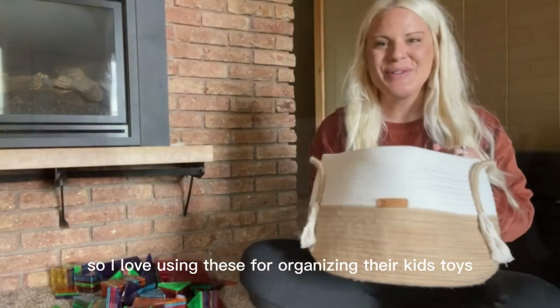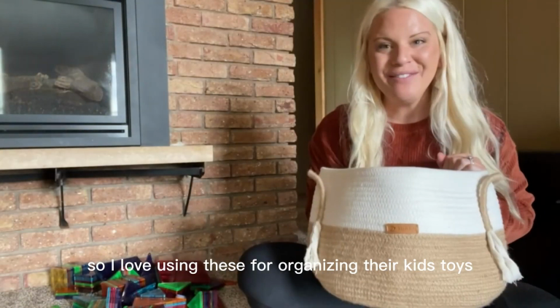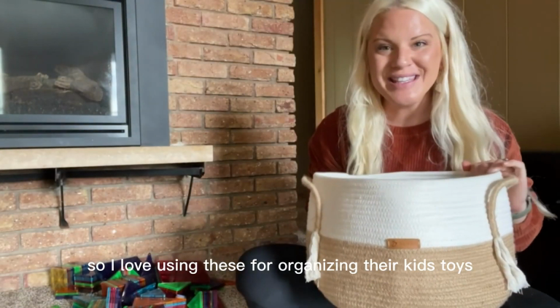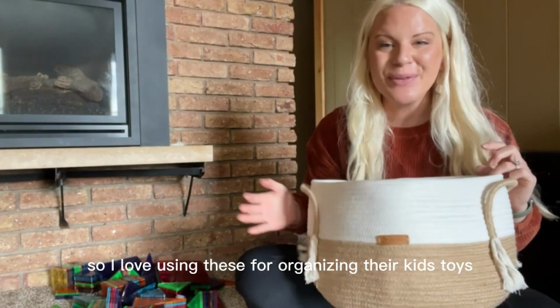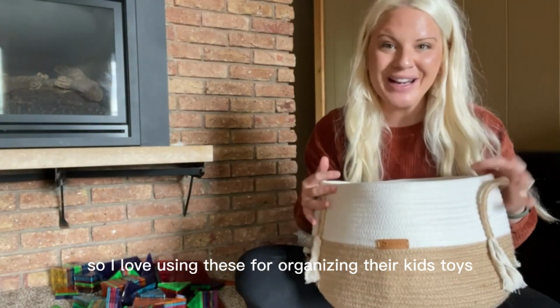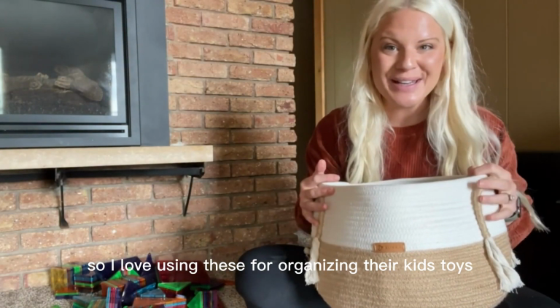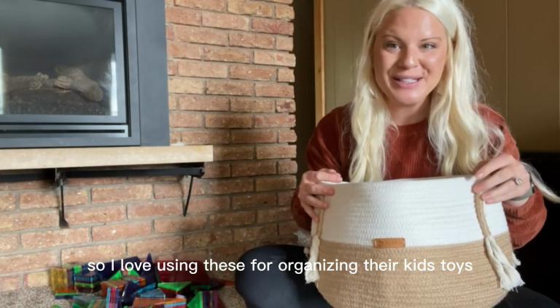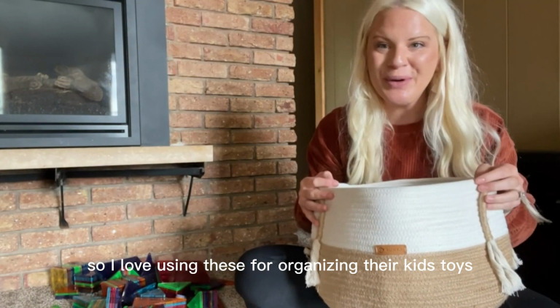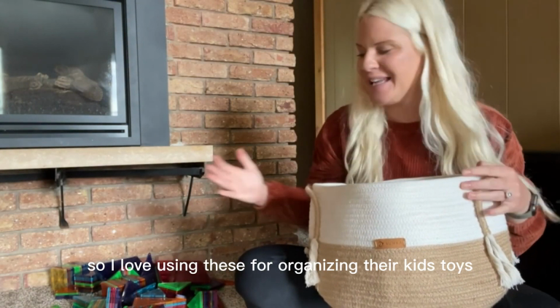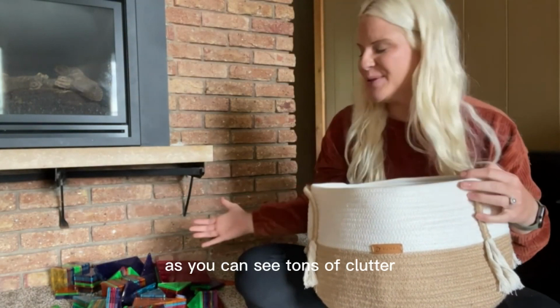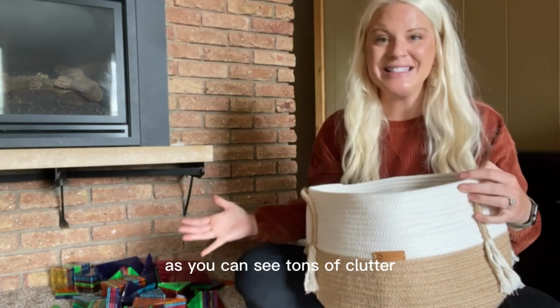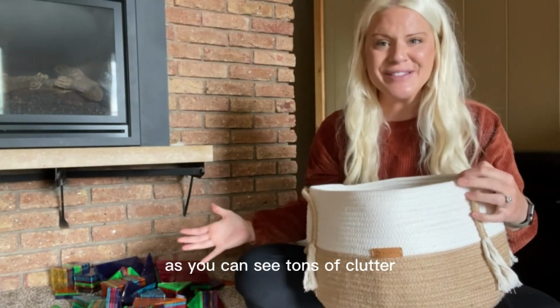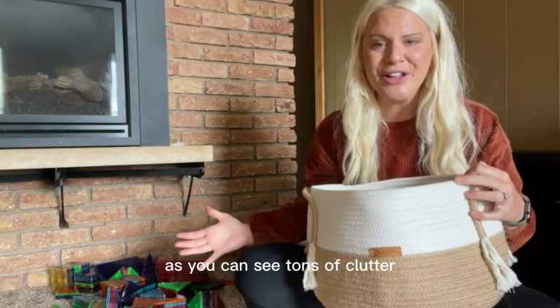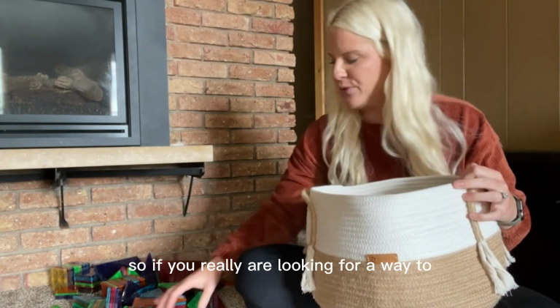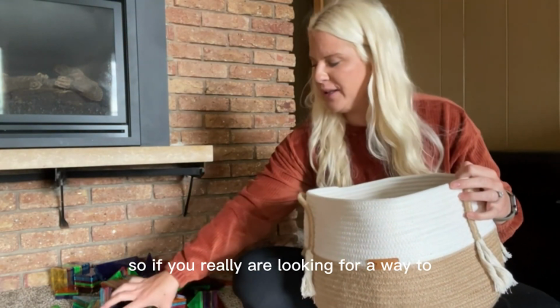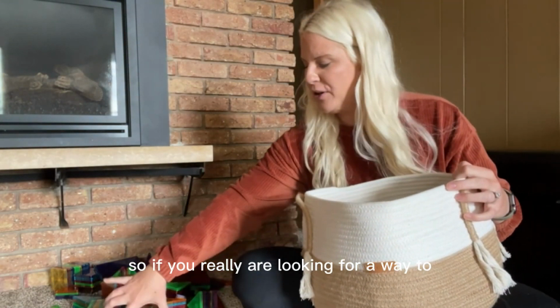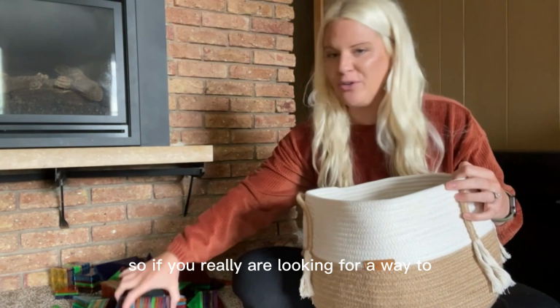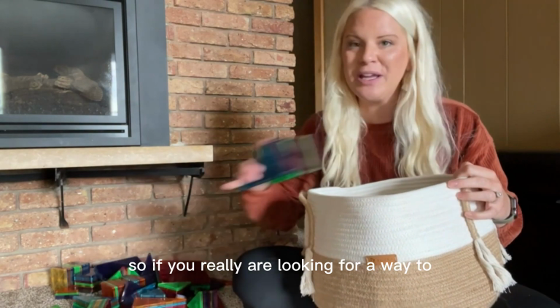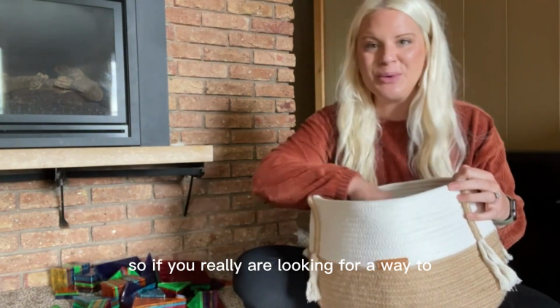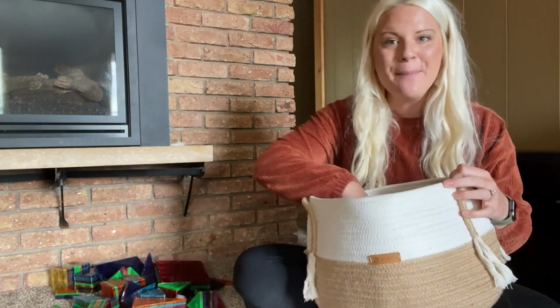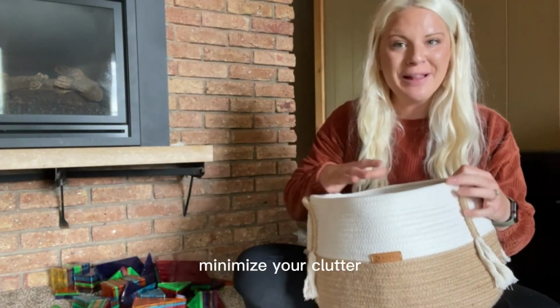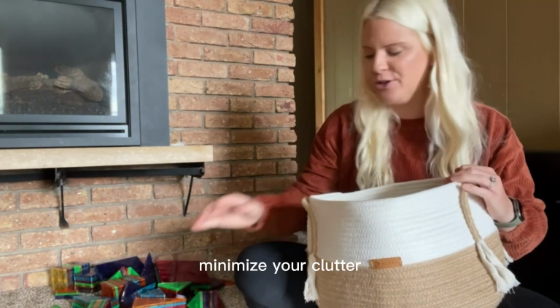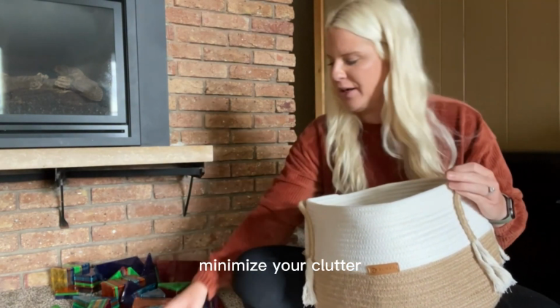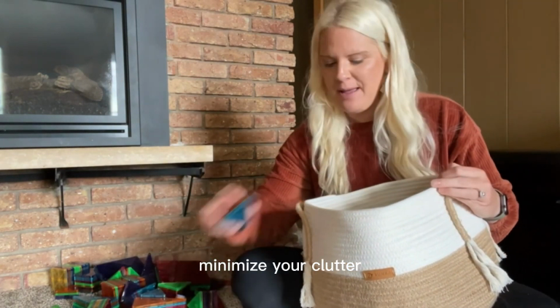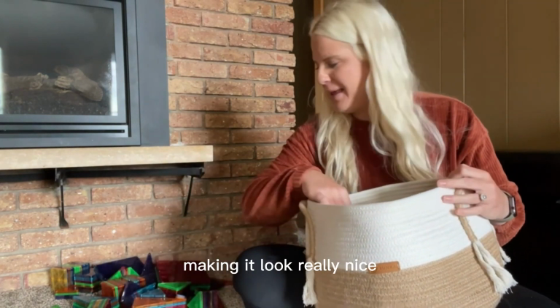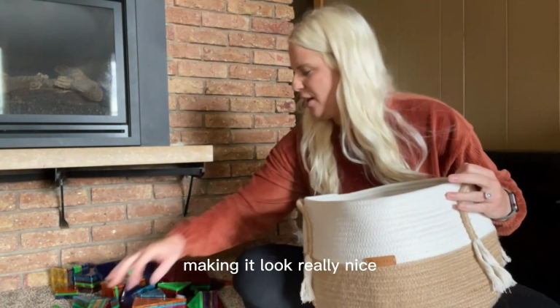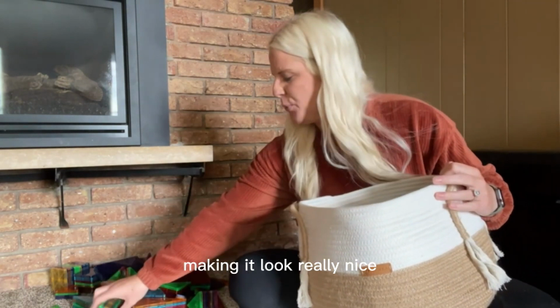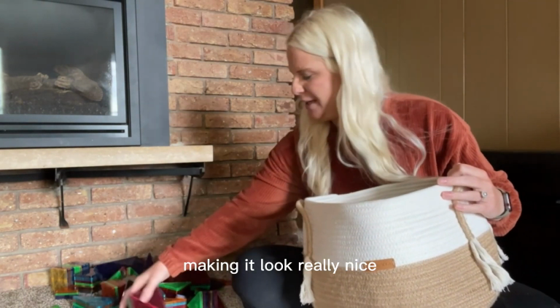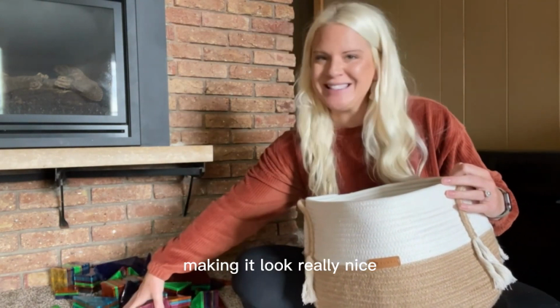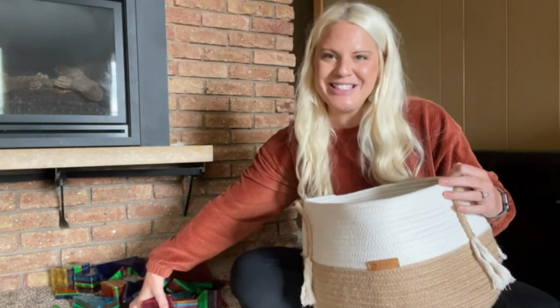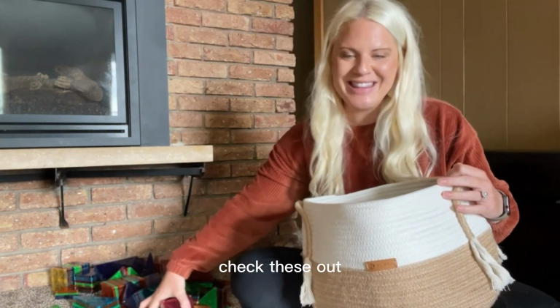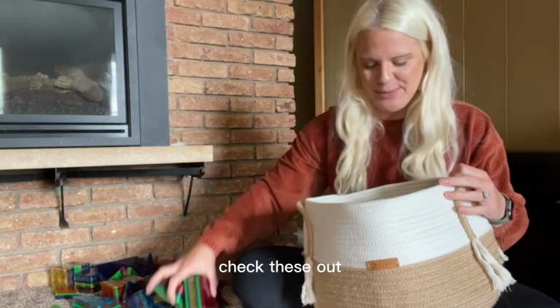So I love using these for organizing our kids' toys. As you can see, tons of clutter — so if you really are looking for a way to minimize your clutter and make it look really nice, check these out.